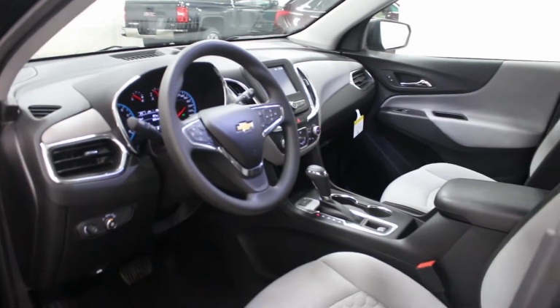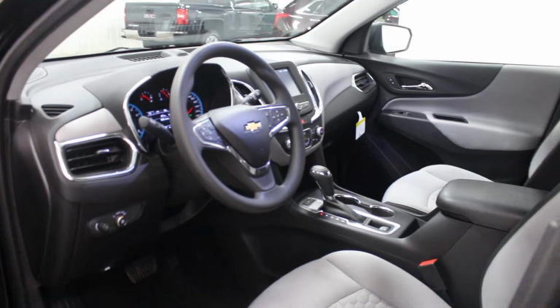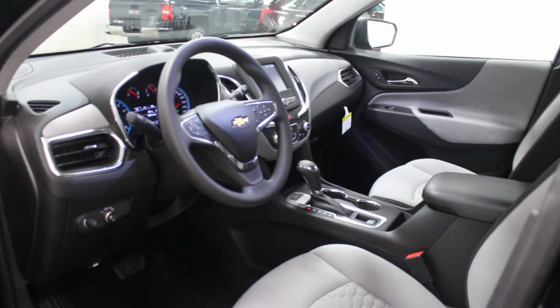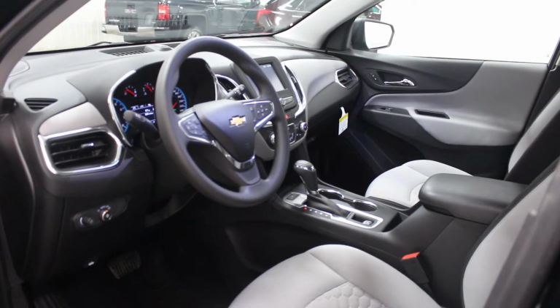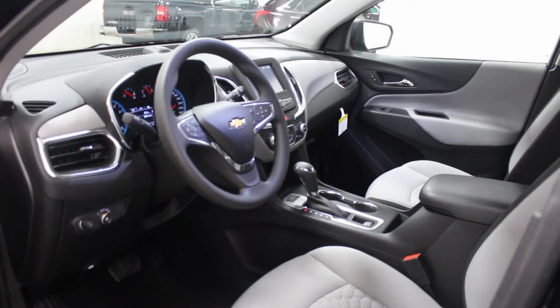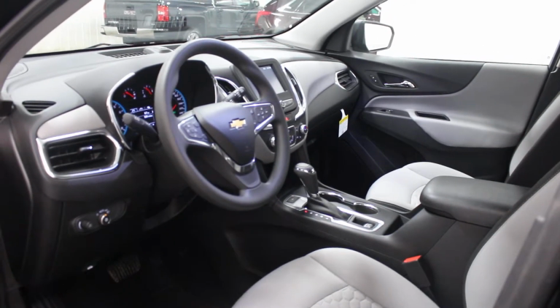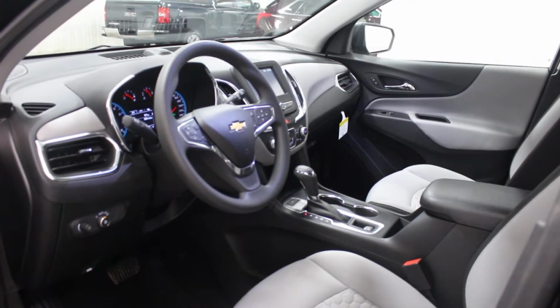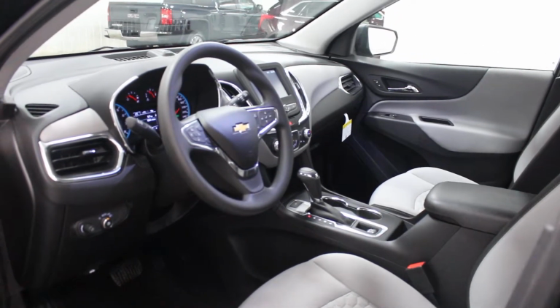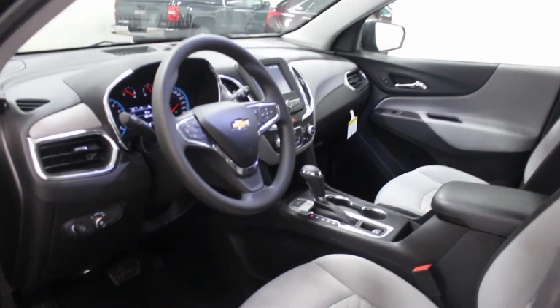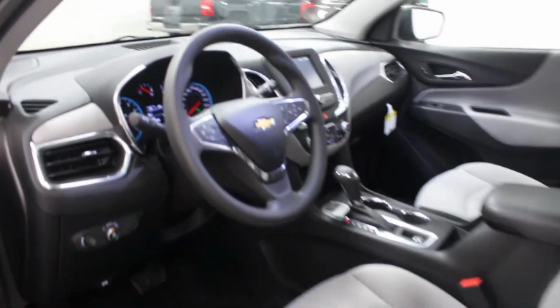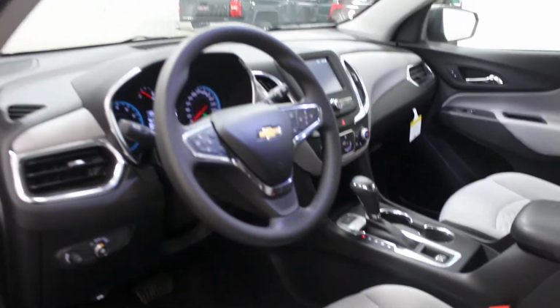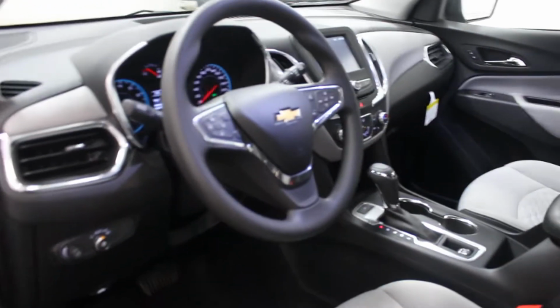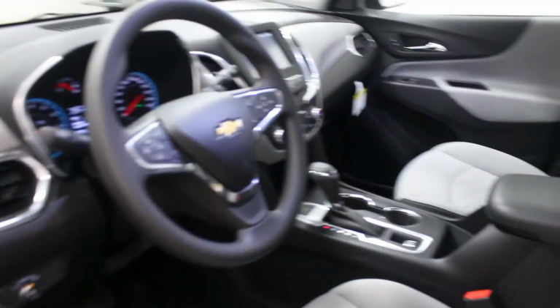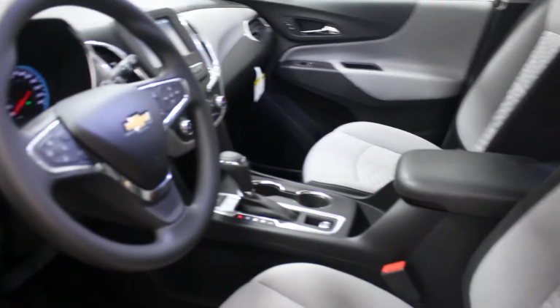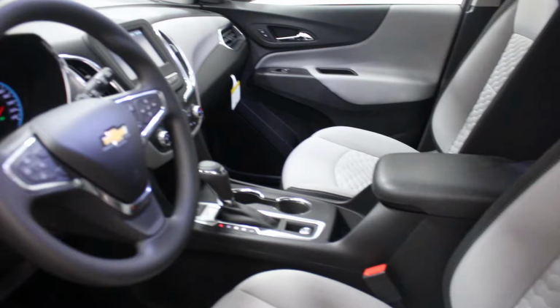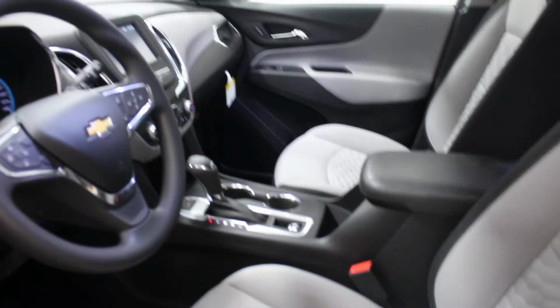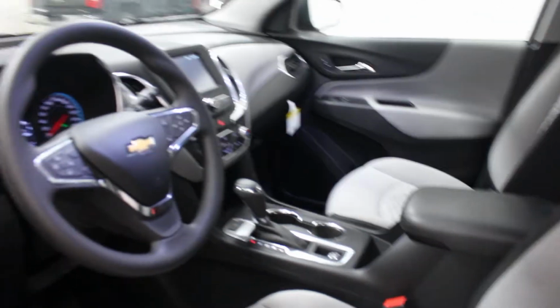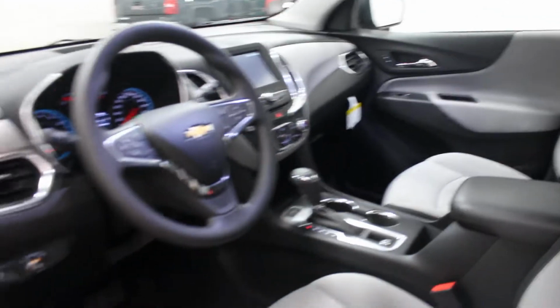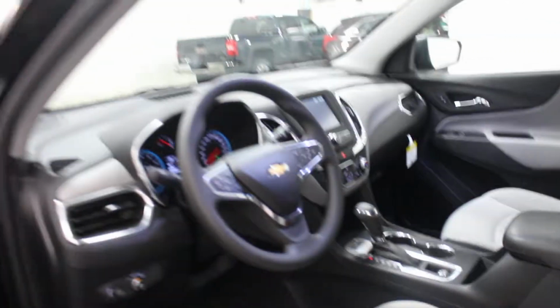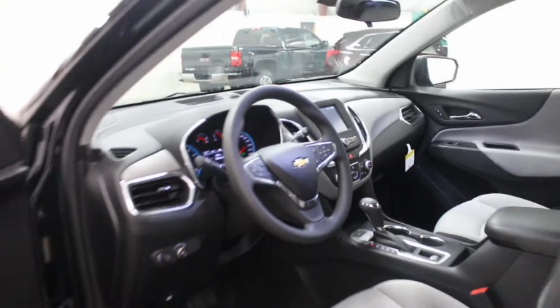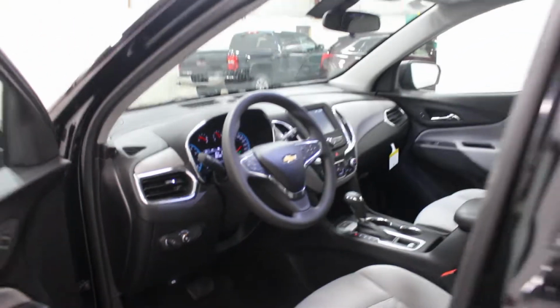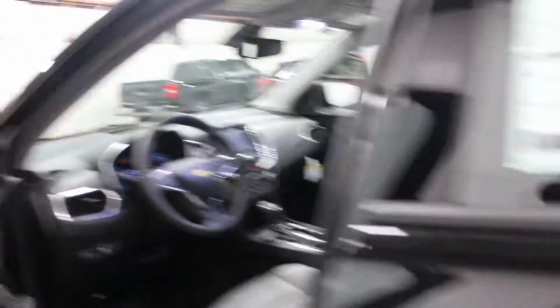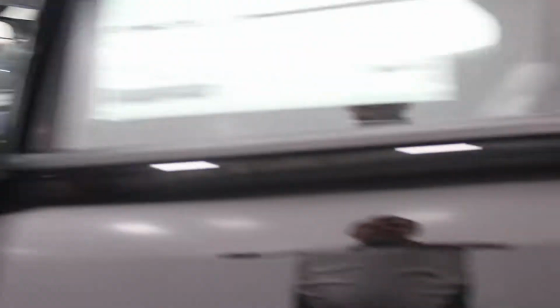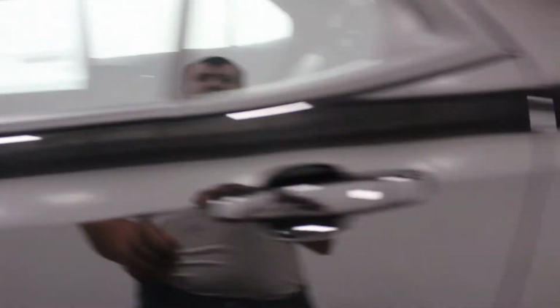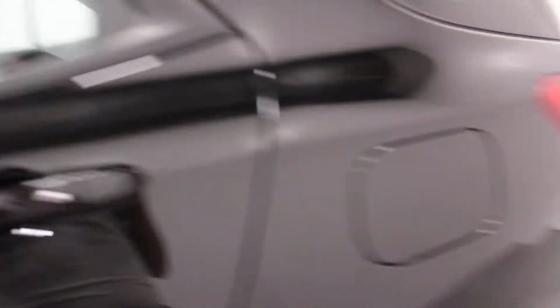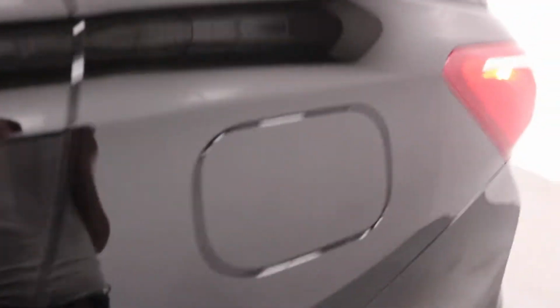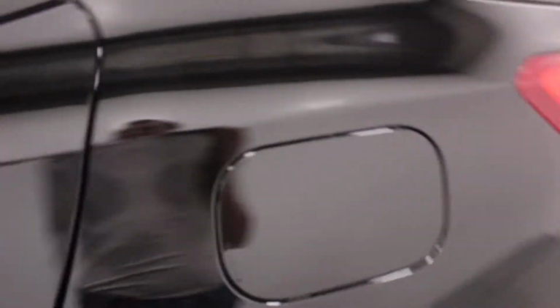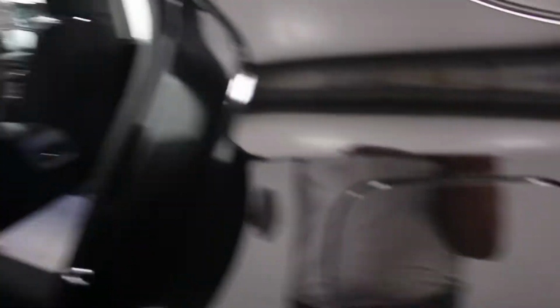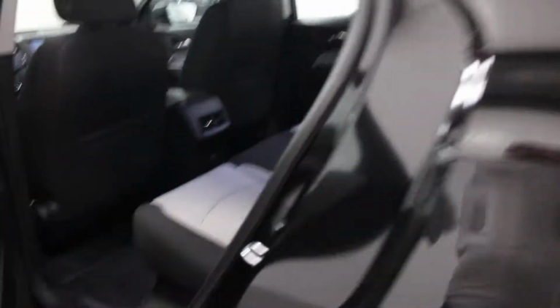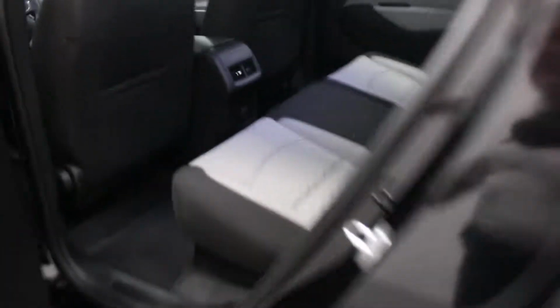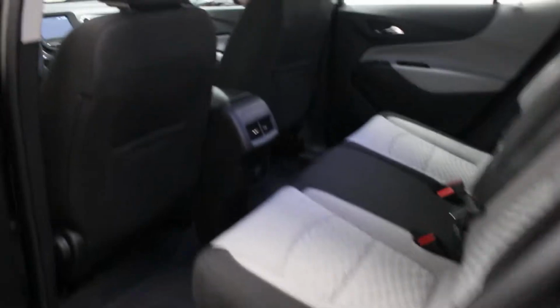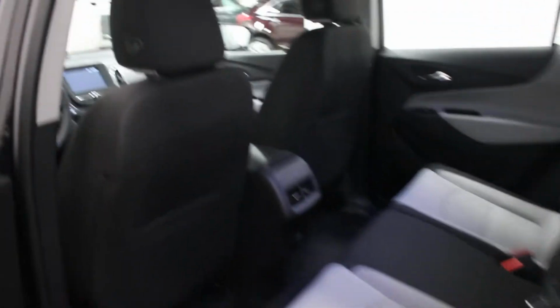This one also has your all-wheel drive system. What it does is it'll actually disengage when you don't need it. It's equipped with a 1.5 litre turbocharged four-cylinder engine.